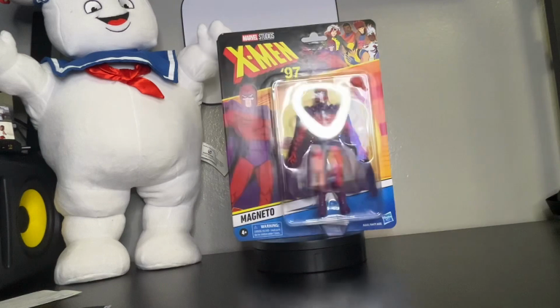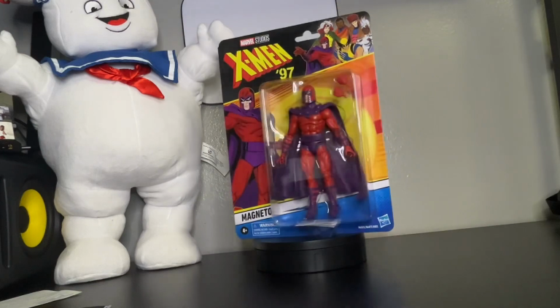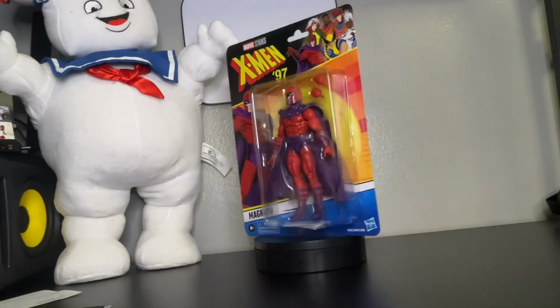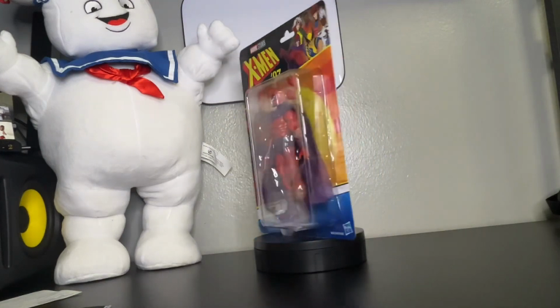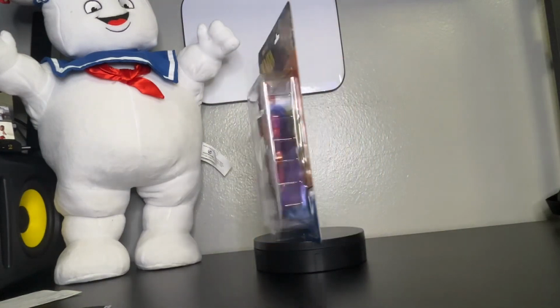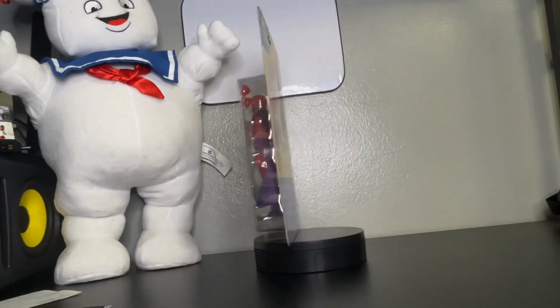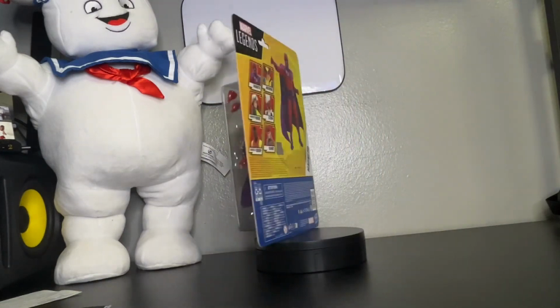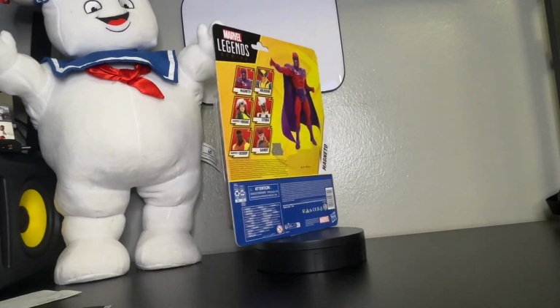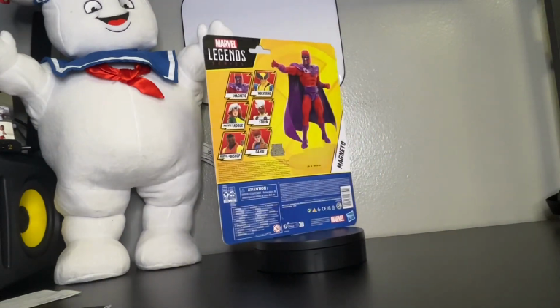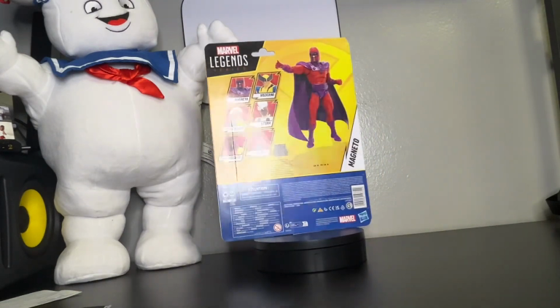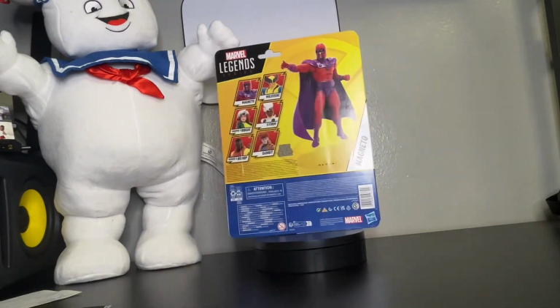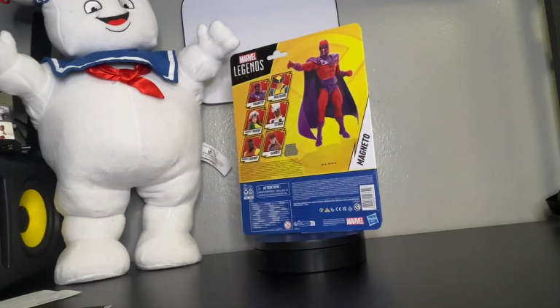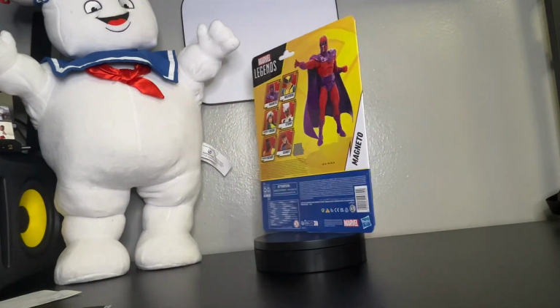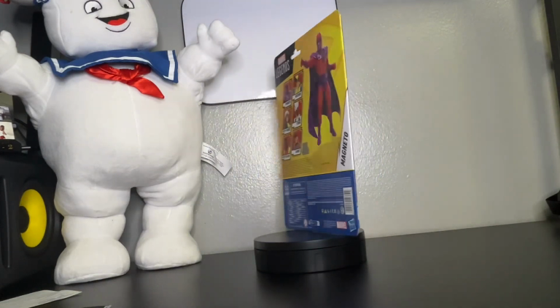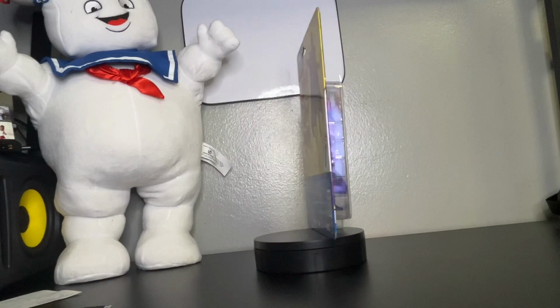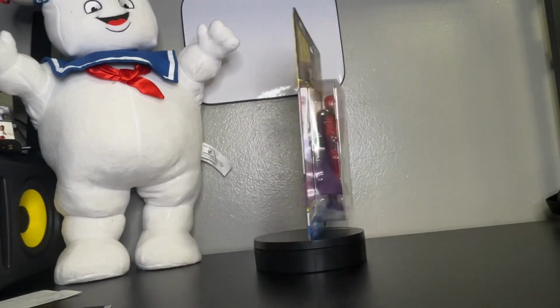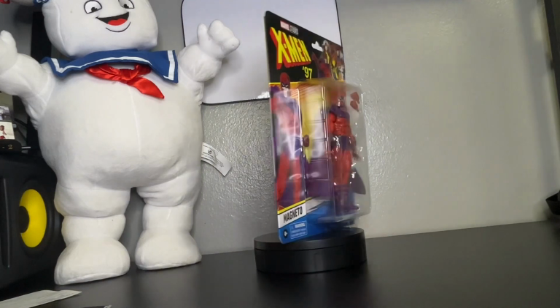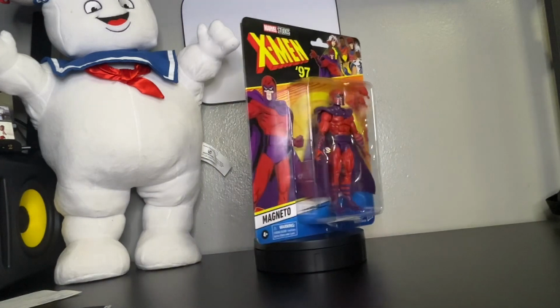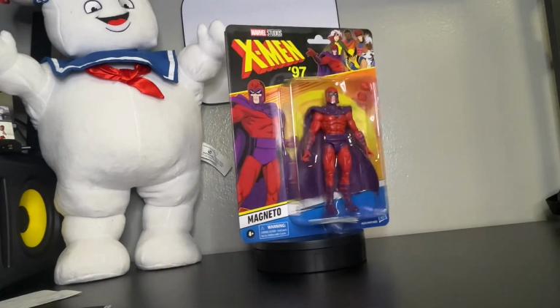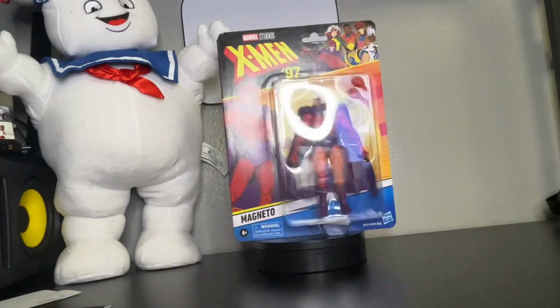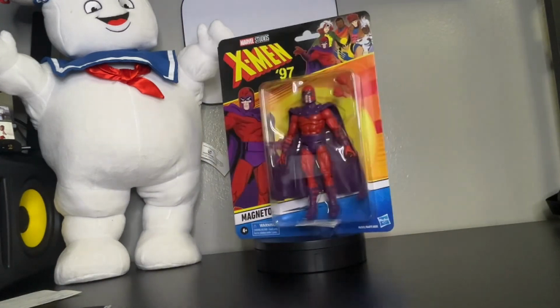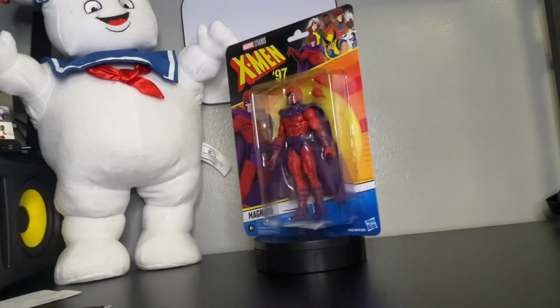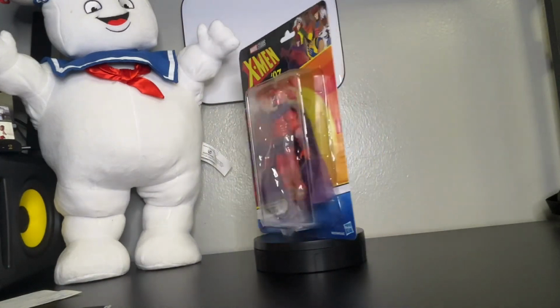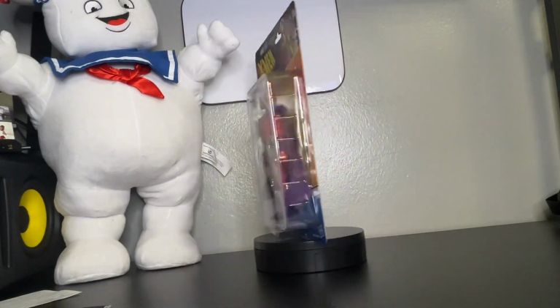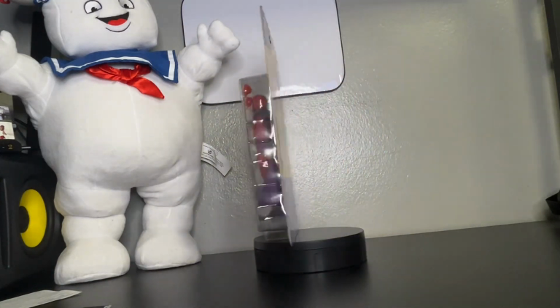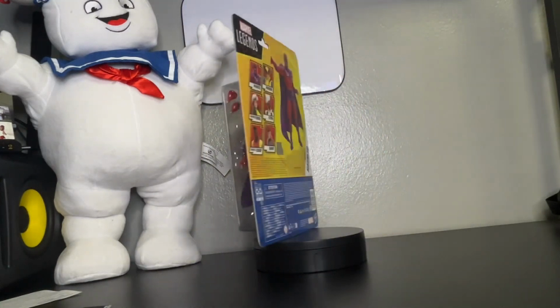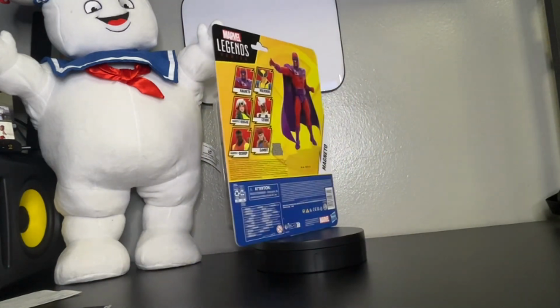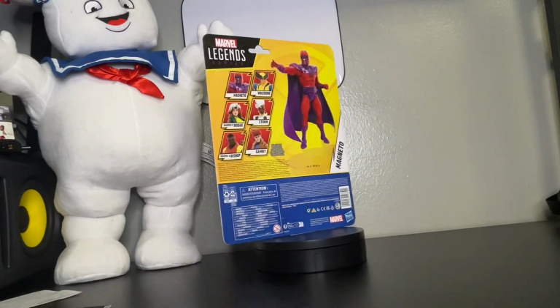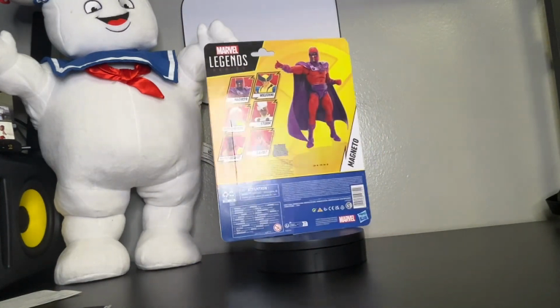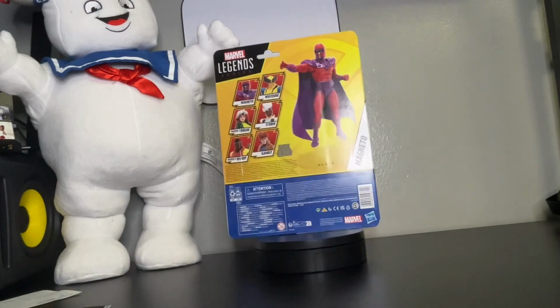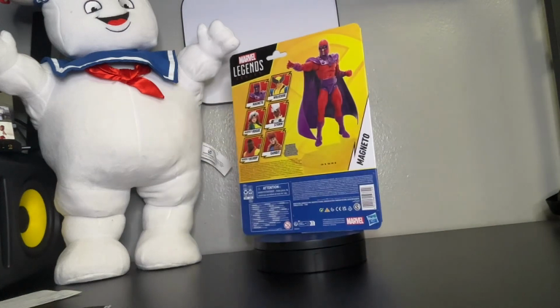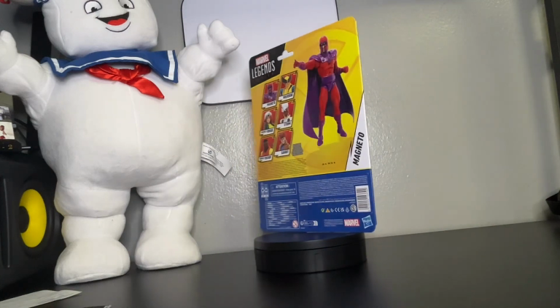As you can see, it's Magneto. Pretty awesome figure. Feeling the detail, feeling the cape, feeling the helmet, feeling the covers — feeling everything about this figure.